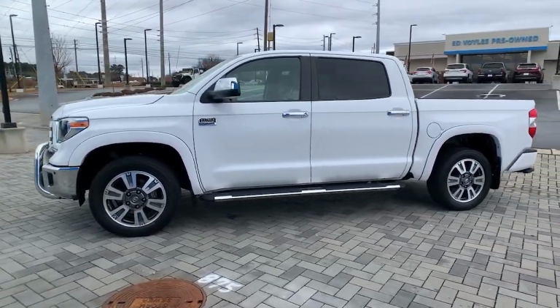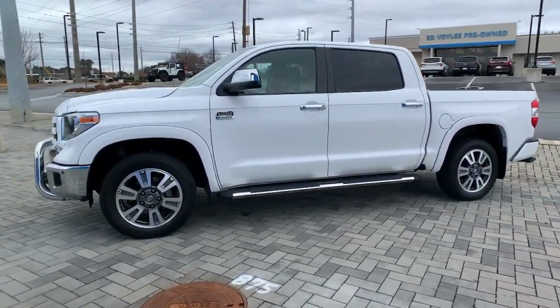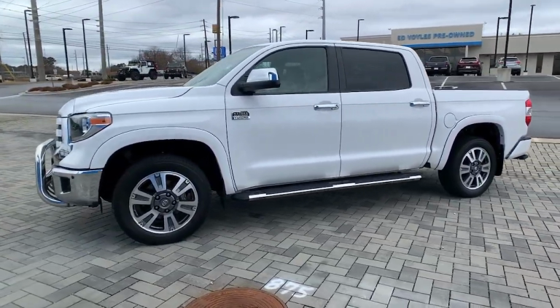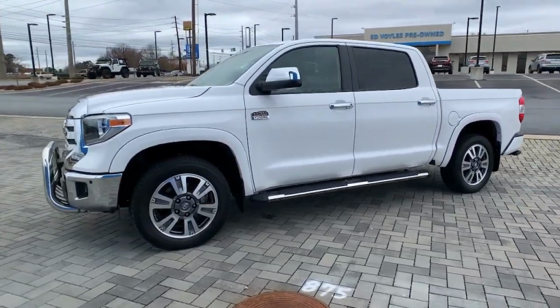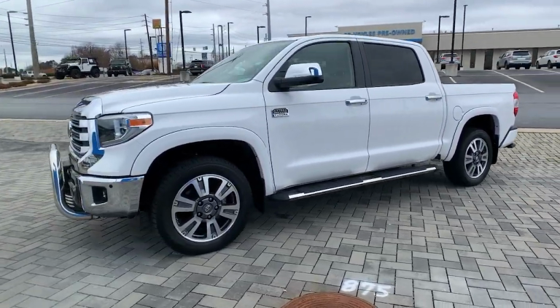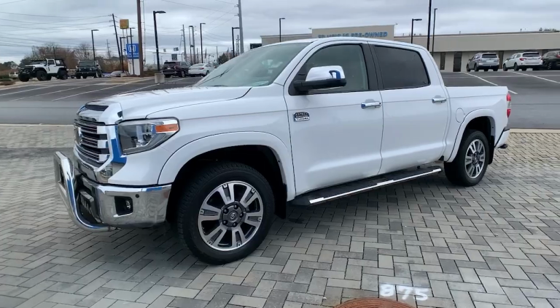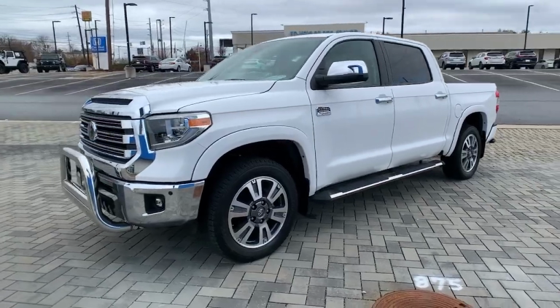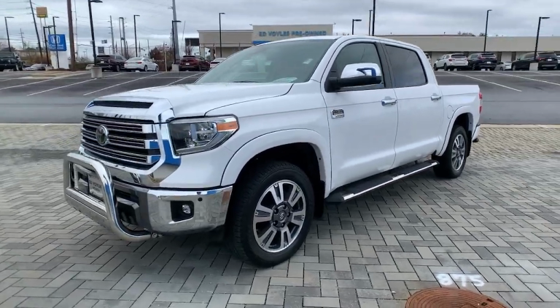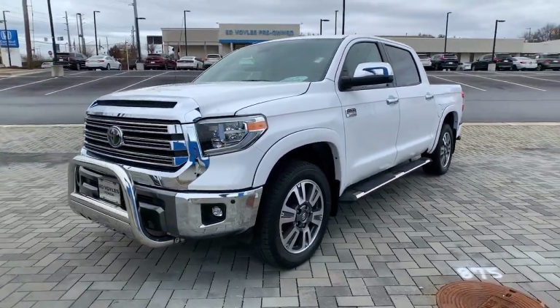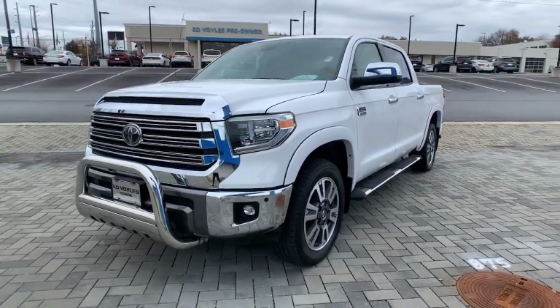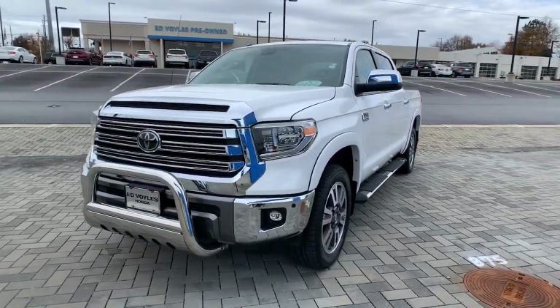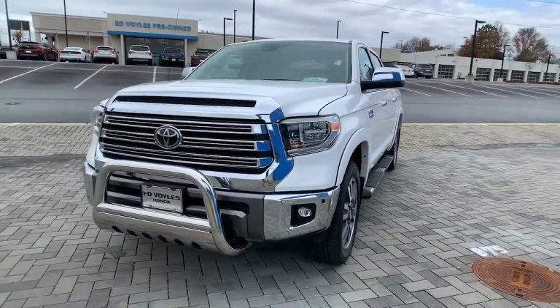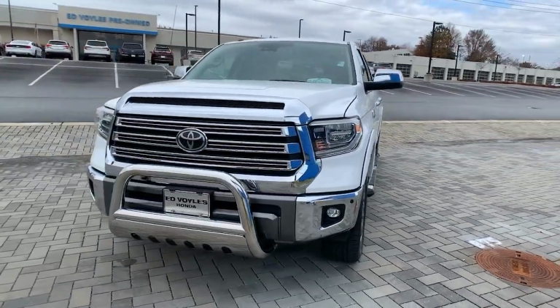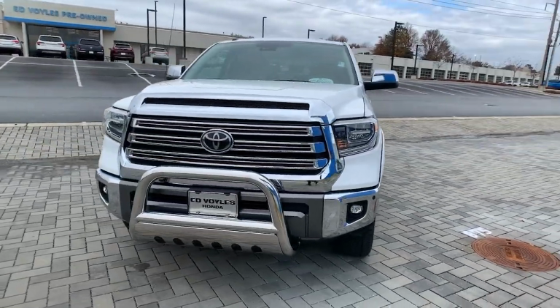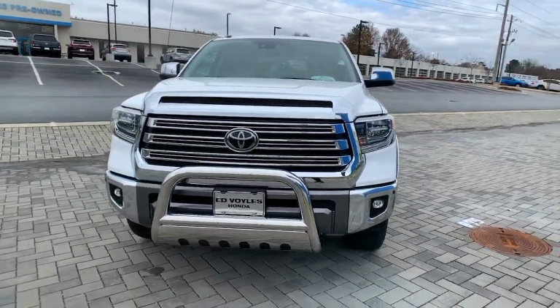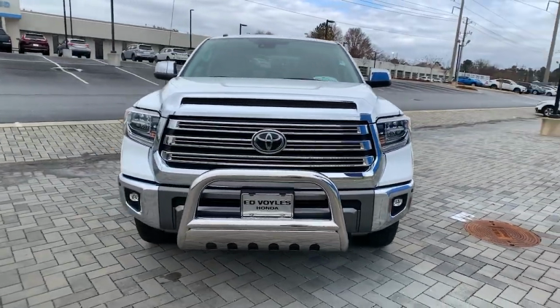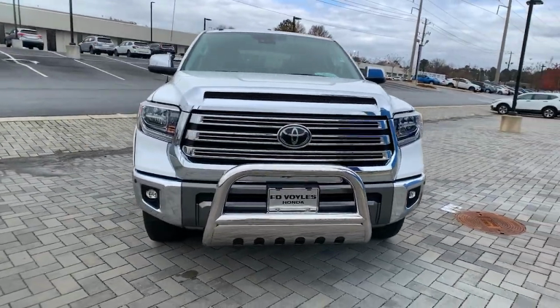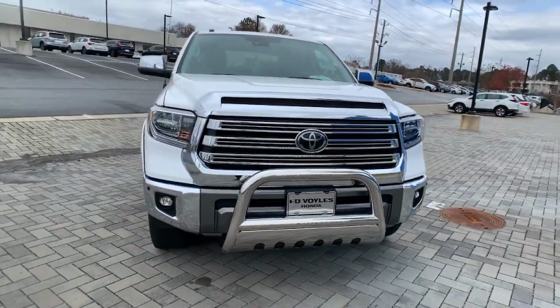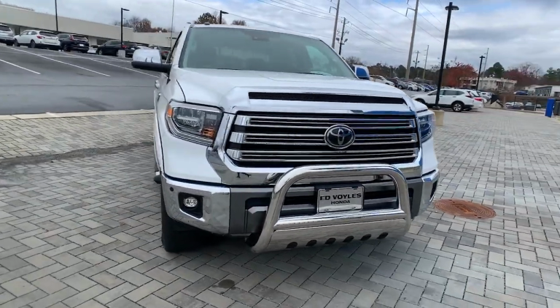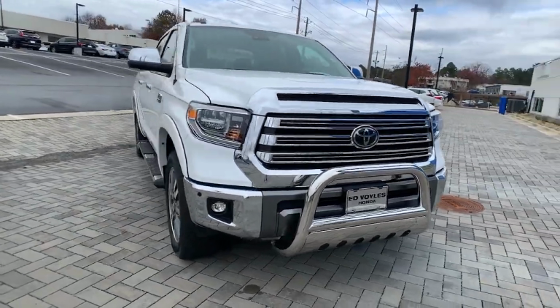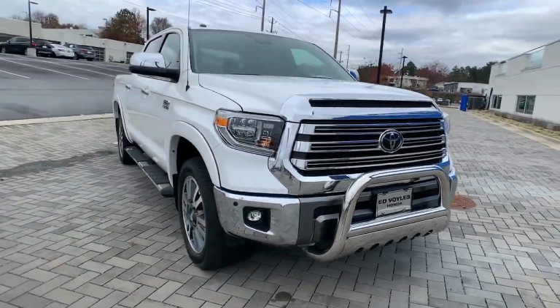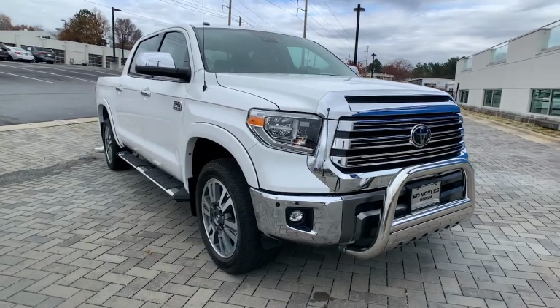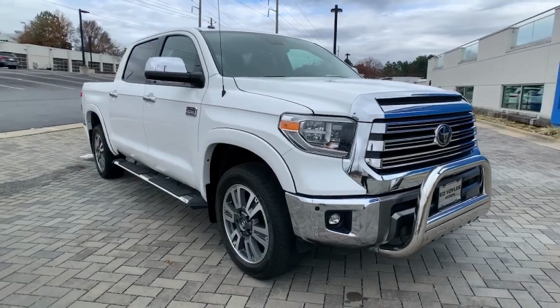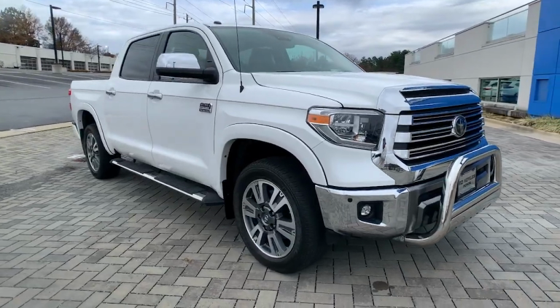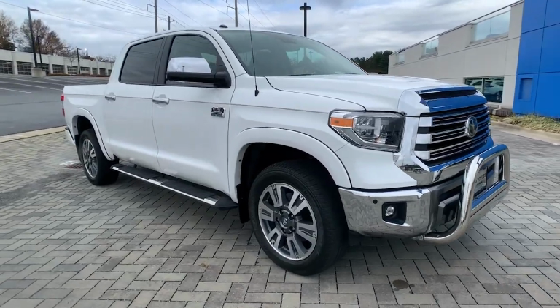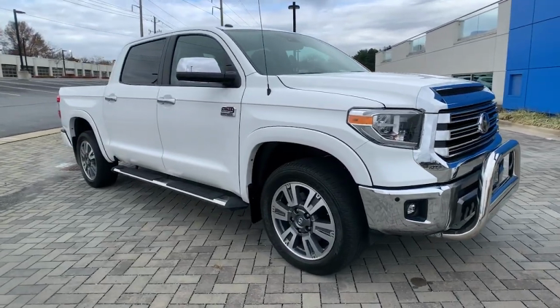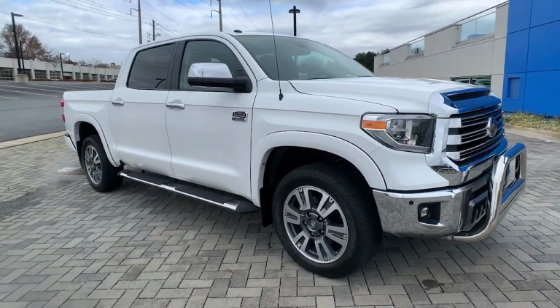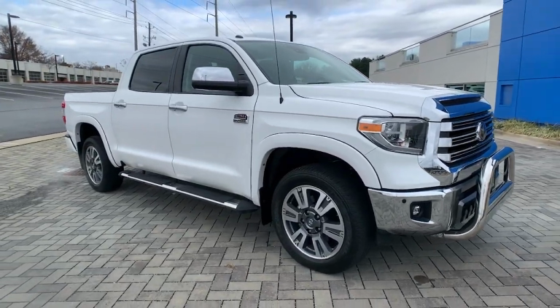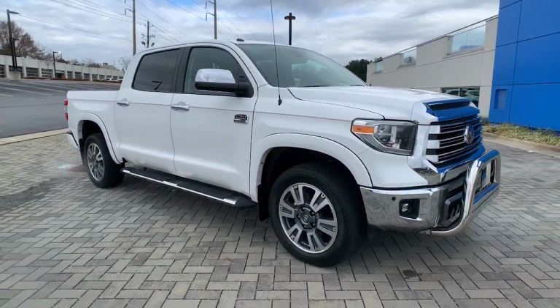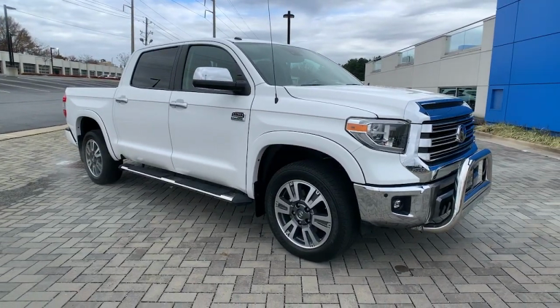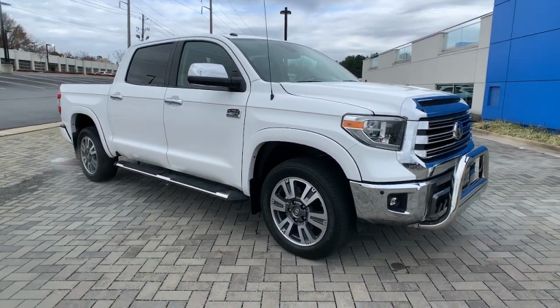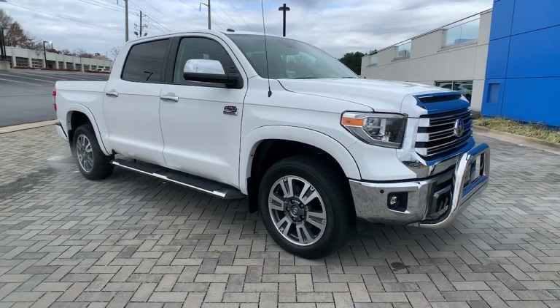These are just some of the great options this vehicle comes with: keyless entry, navigation system, four-wheel drive, heated mirrors, and woodgrain interior trim.